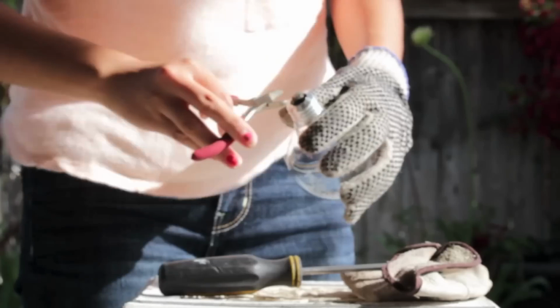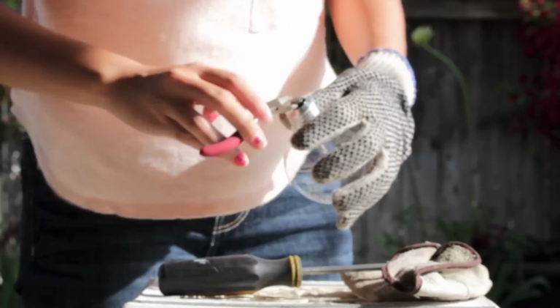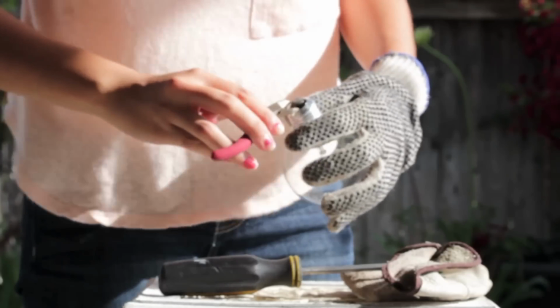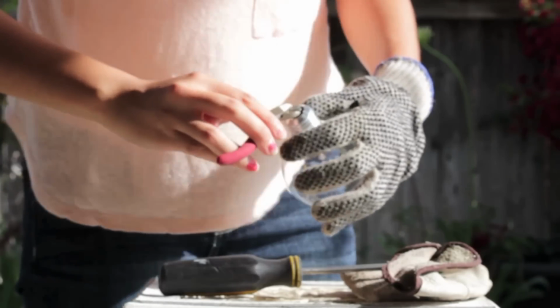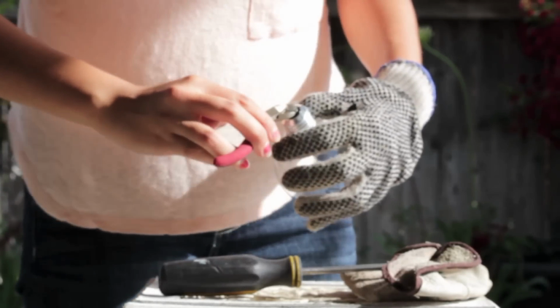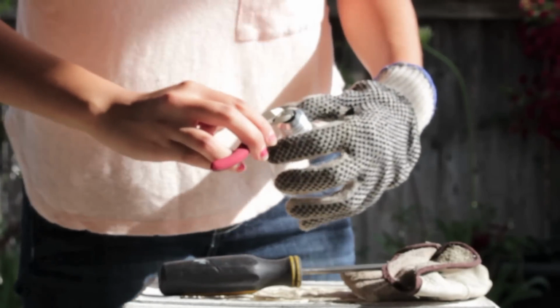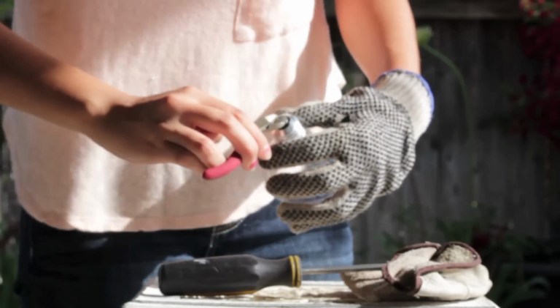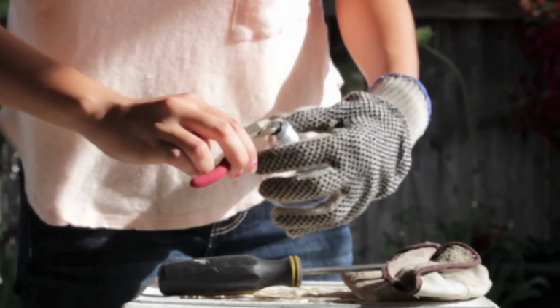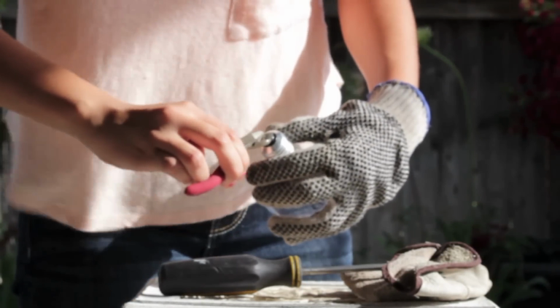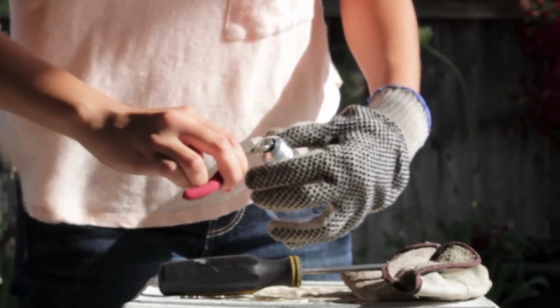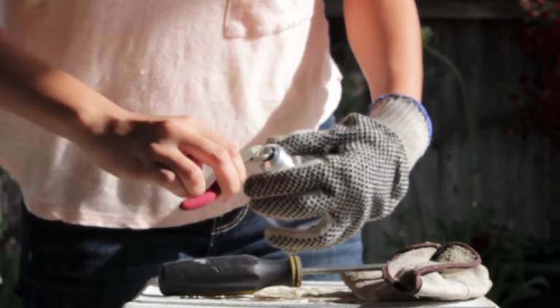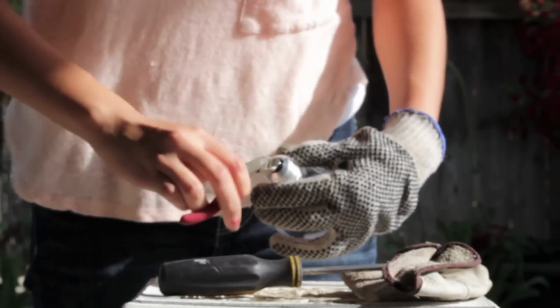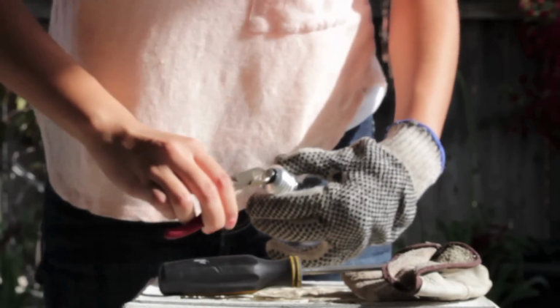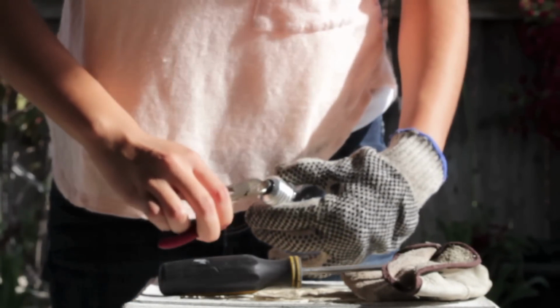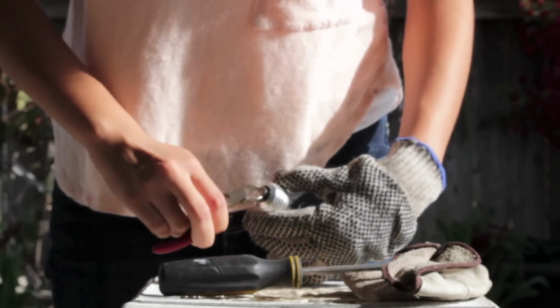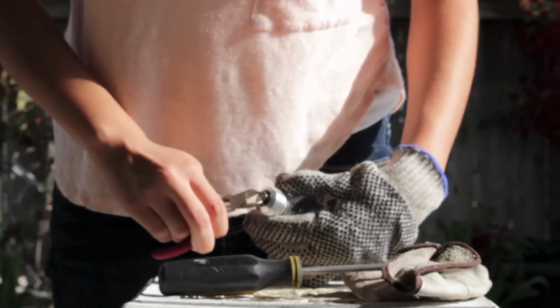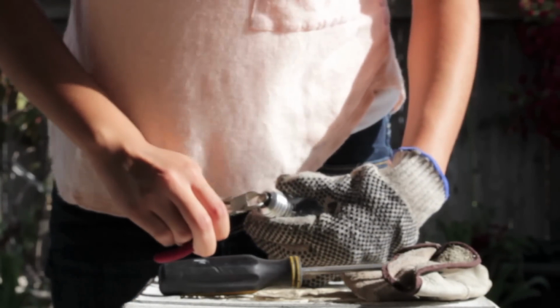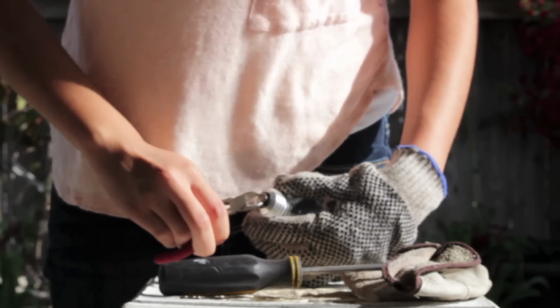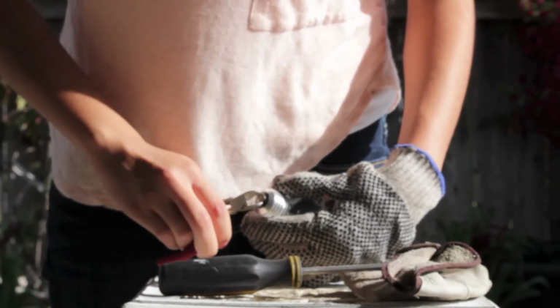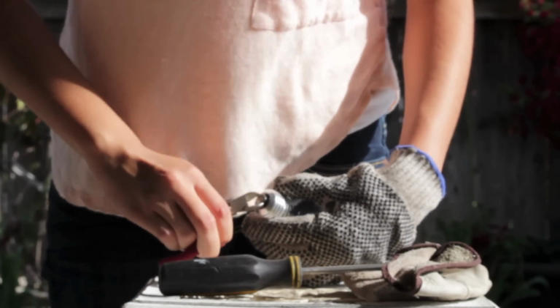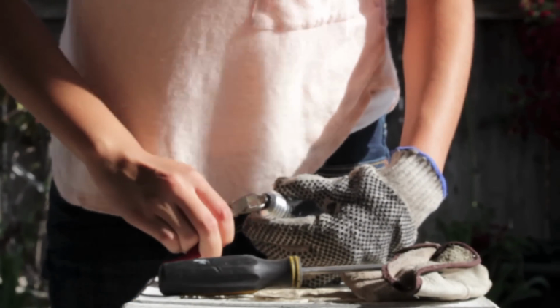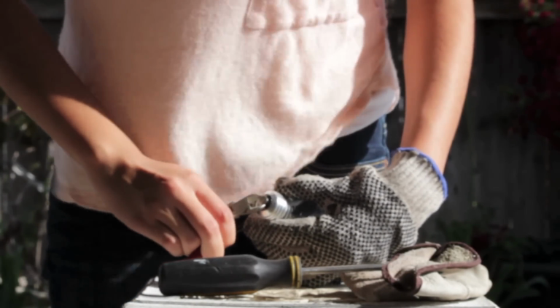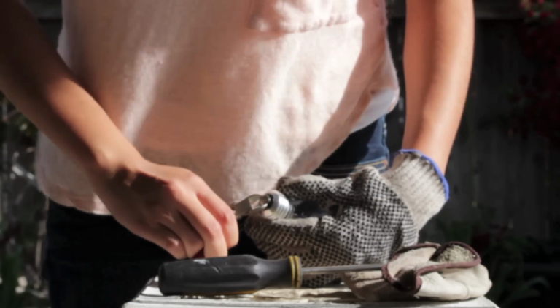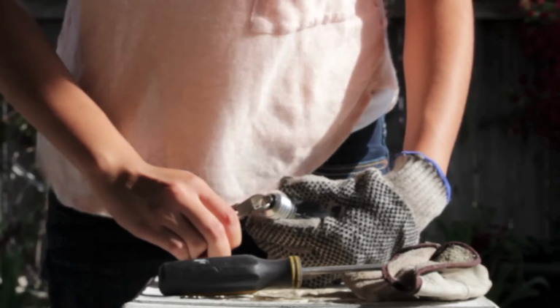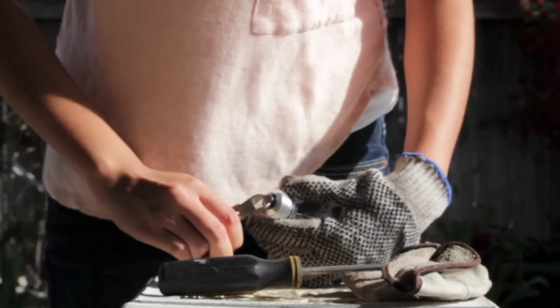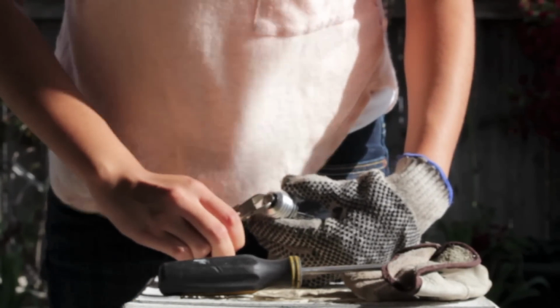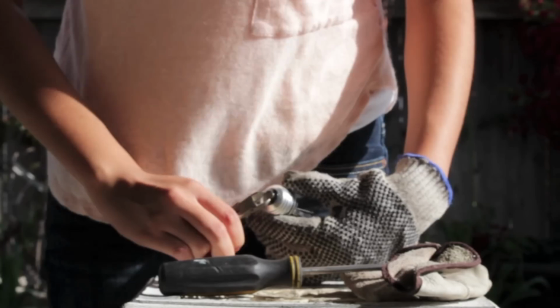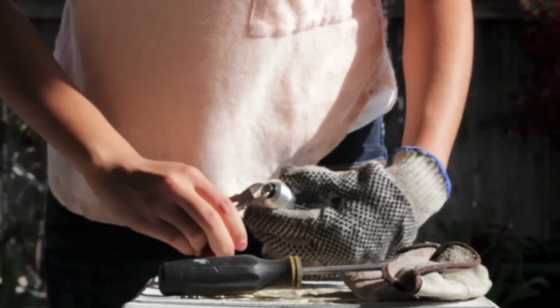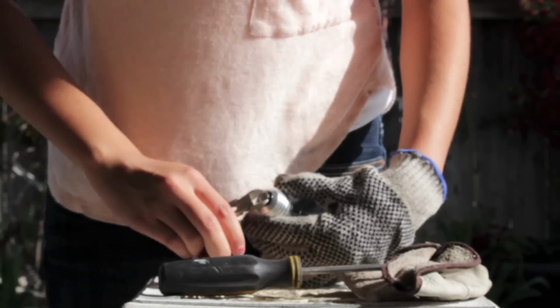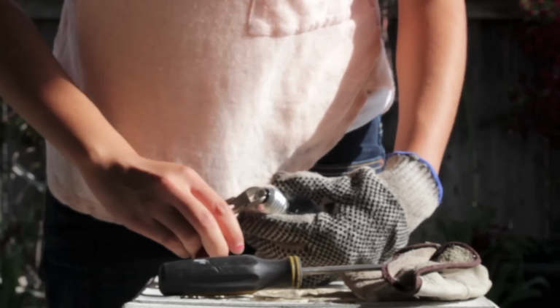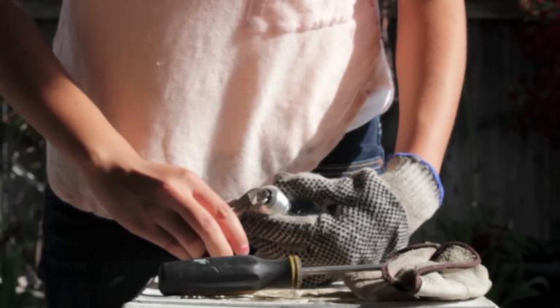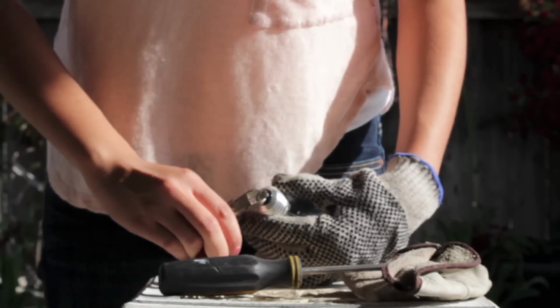Get your pliers and basically you're going to want to take off the top part of the light bulb, which is the metal part.